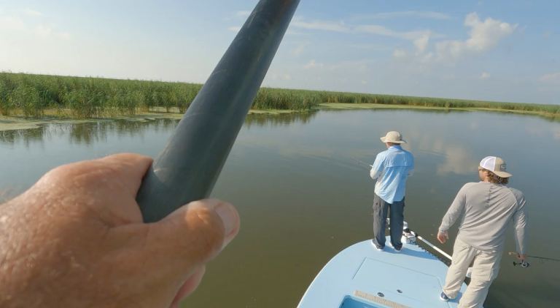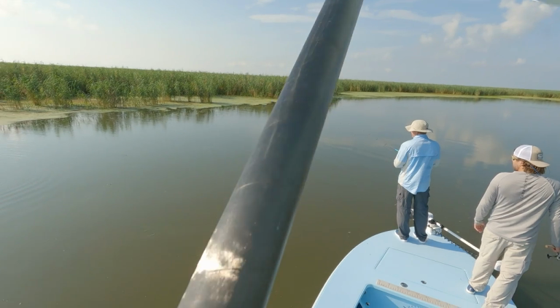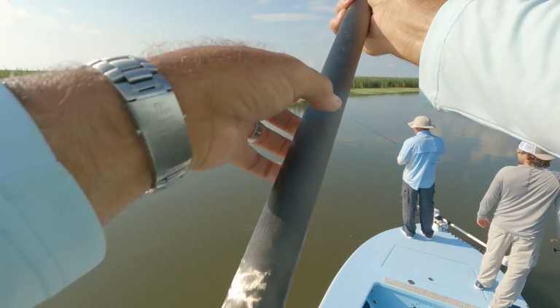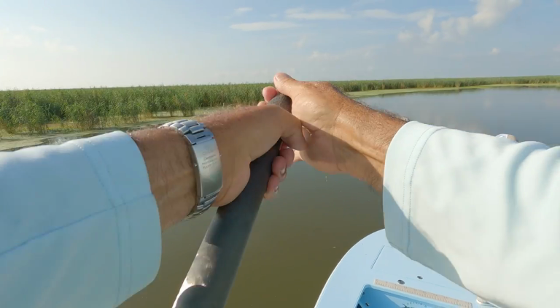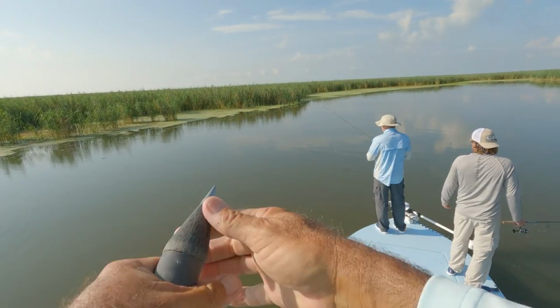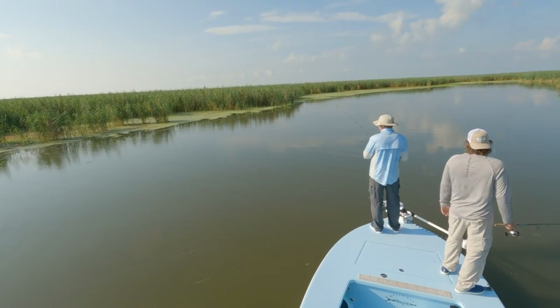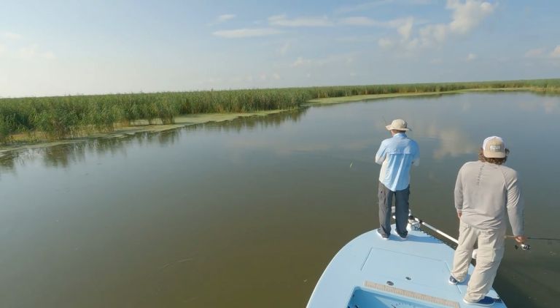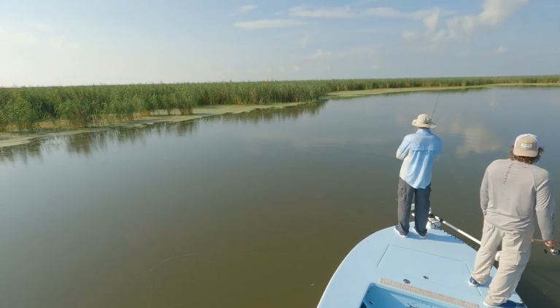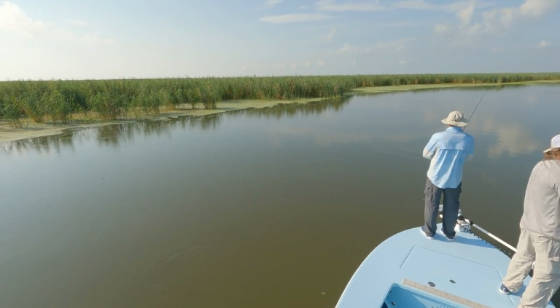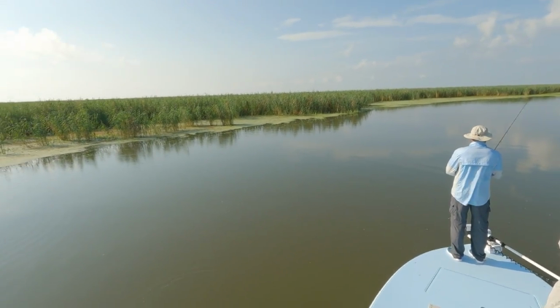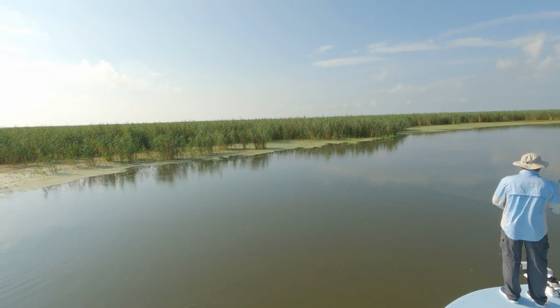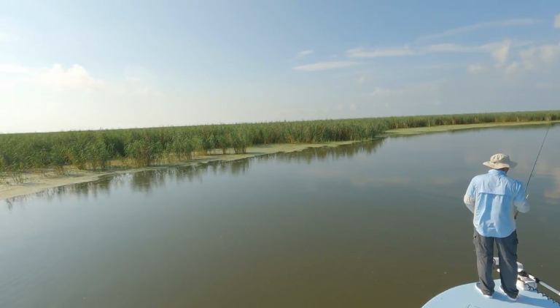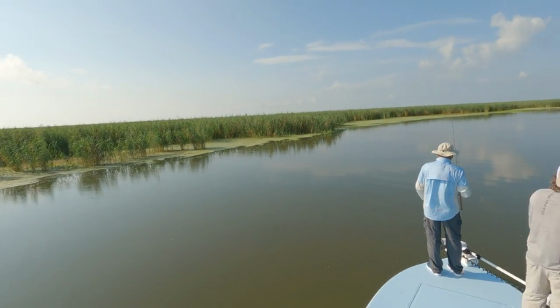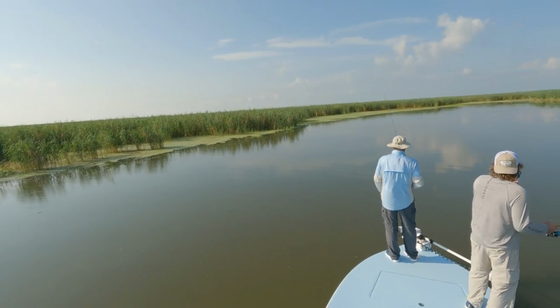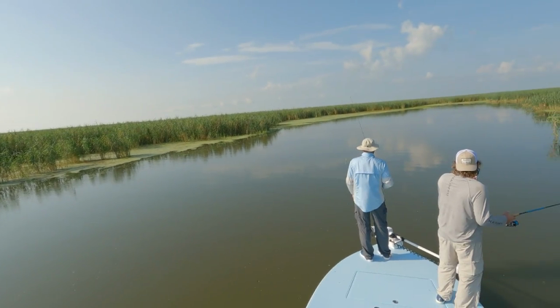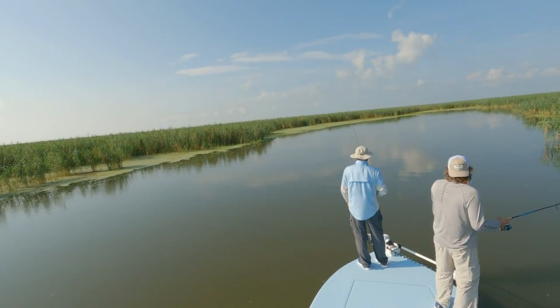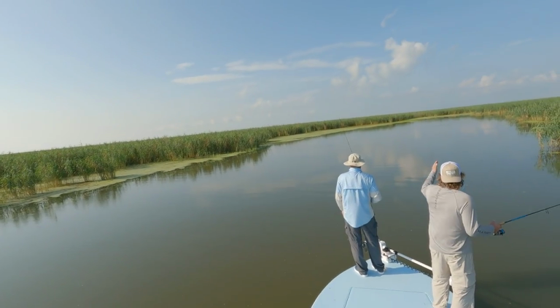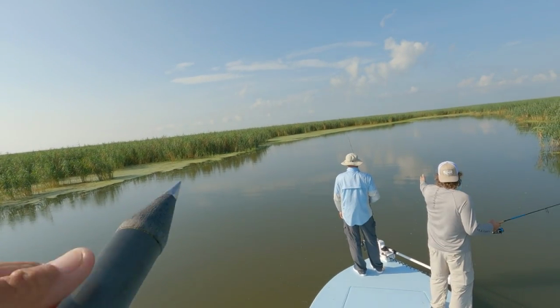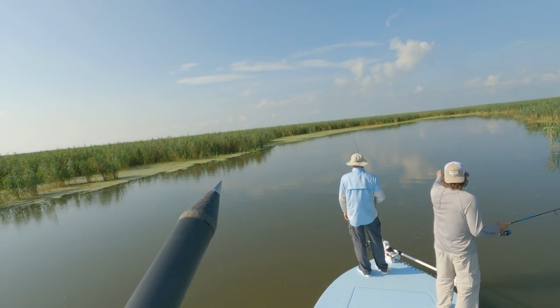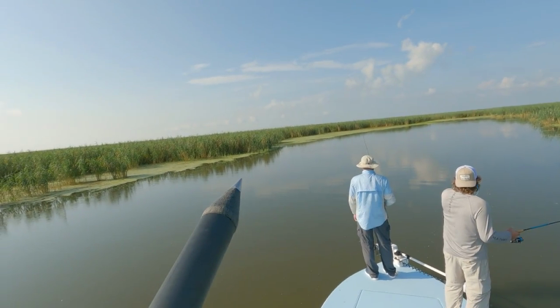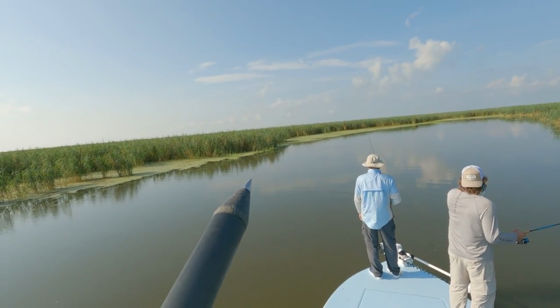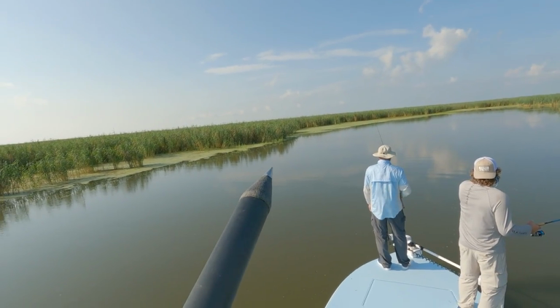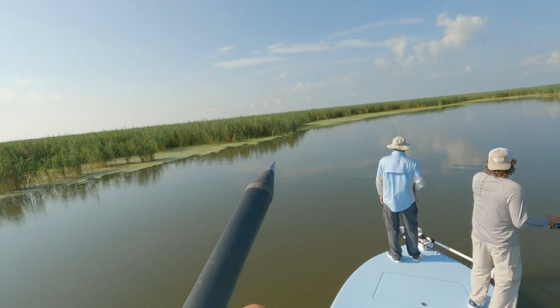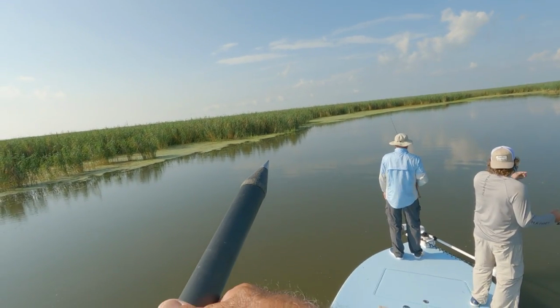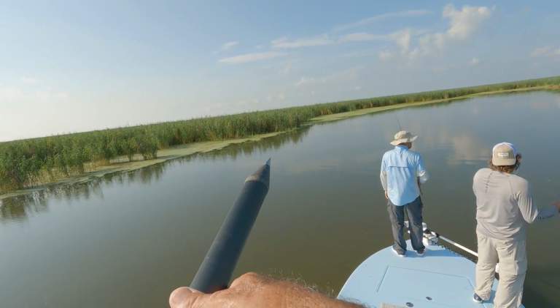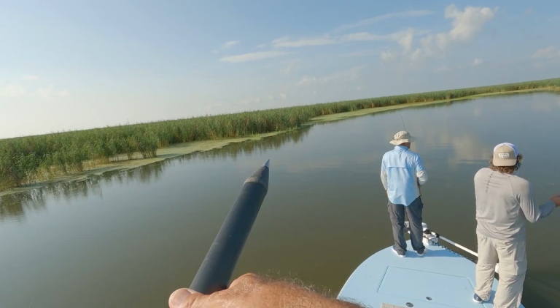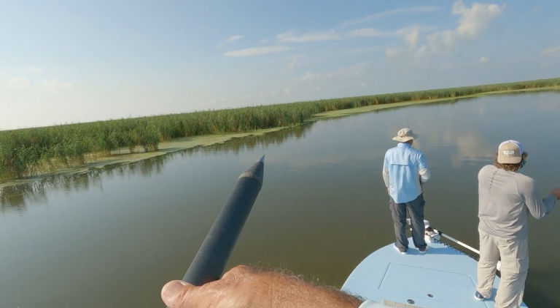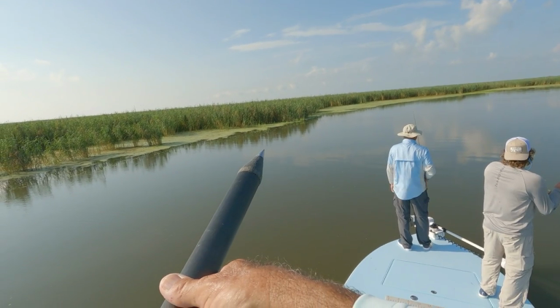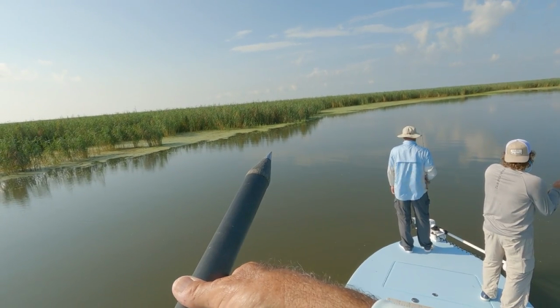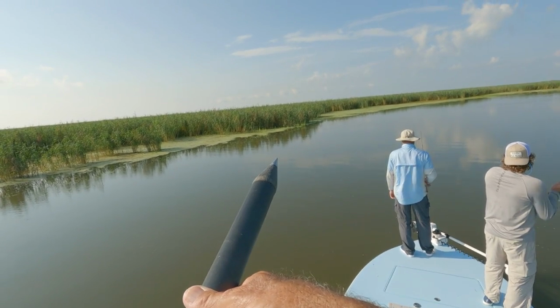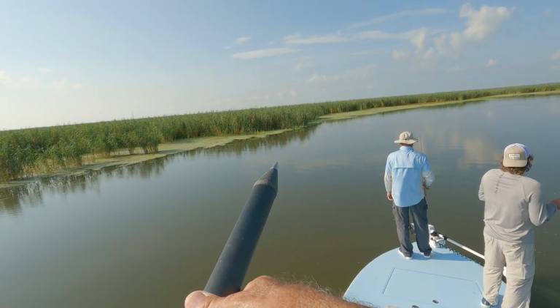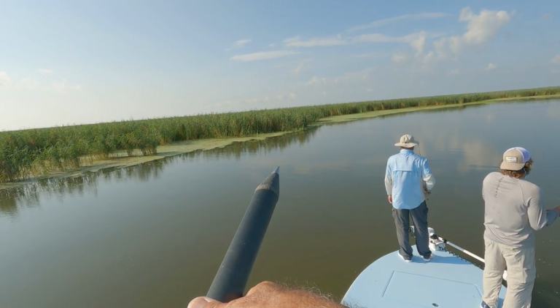I'm looking way ahead to see if I can — there's a big red coming on your right side, he's coming right down the middle. See him swimming up high? He's 40 feet, go right there, right where you're pointing. He's up high, he's coming right to you. He's 30 feet away. Throw, just throw. There you go.